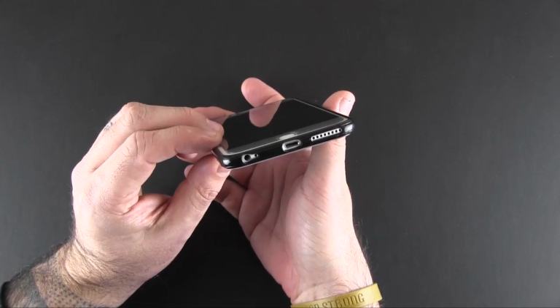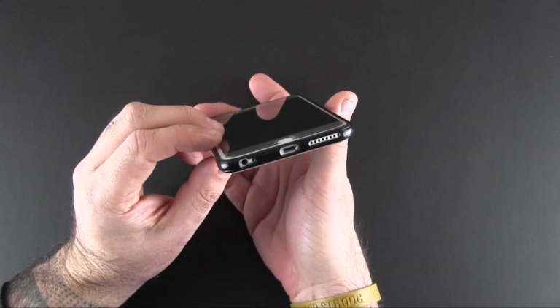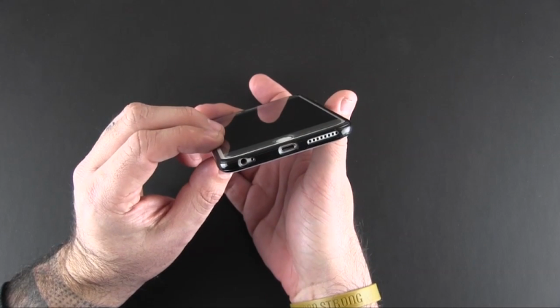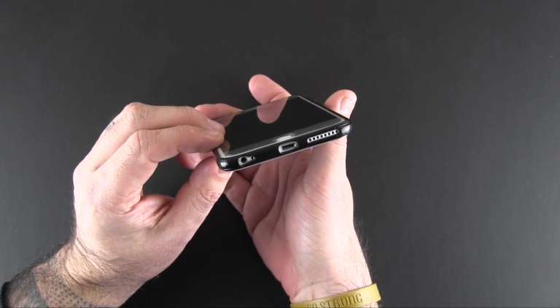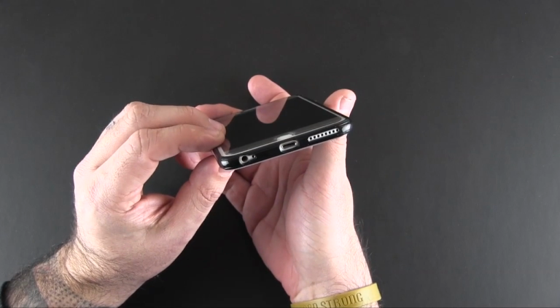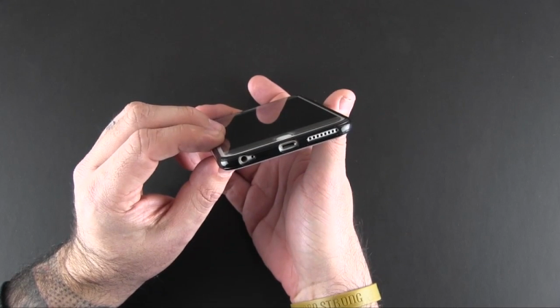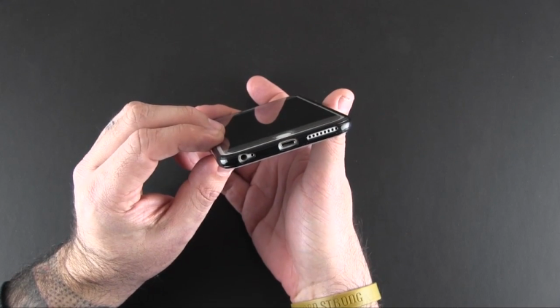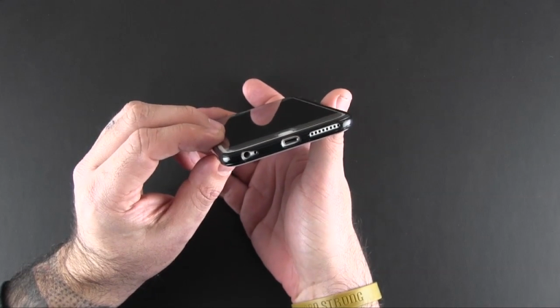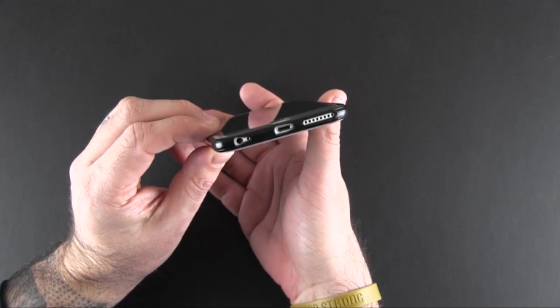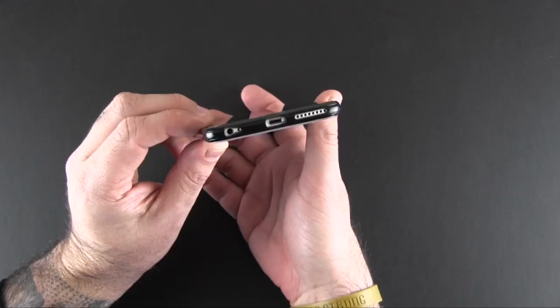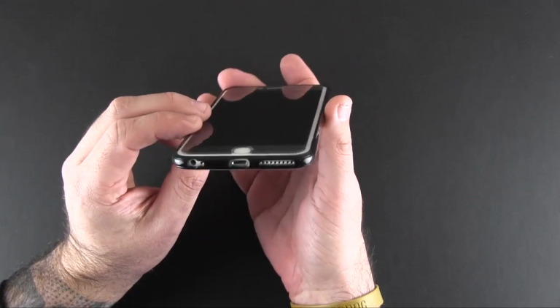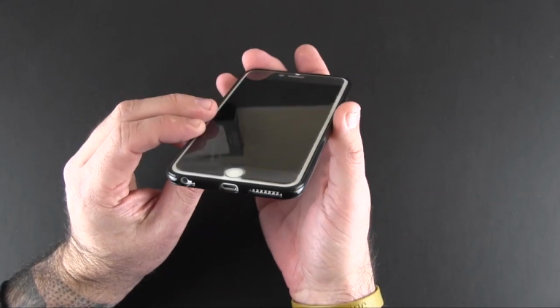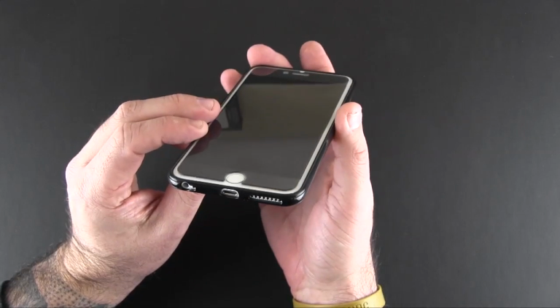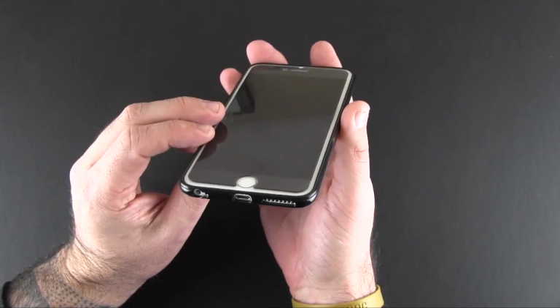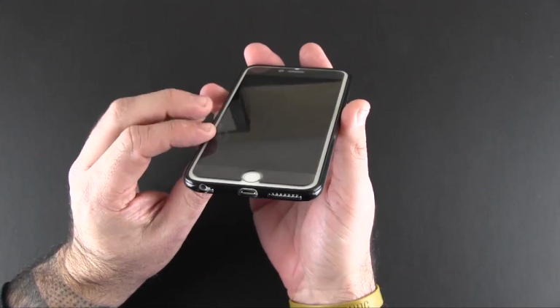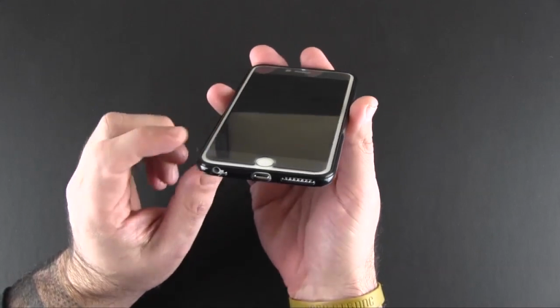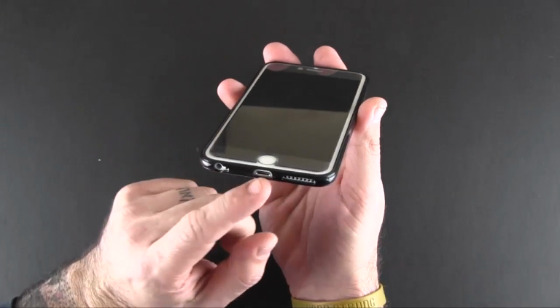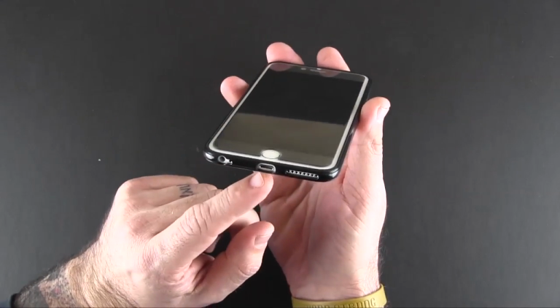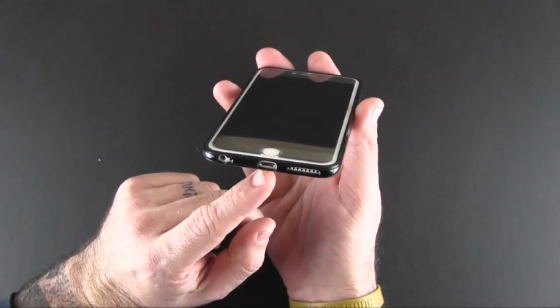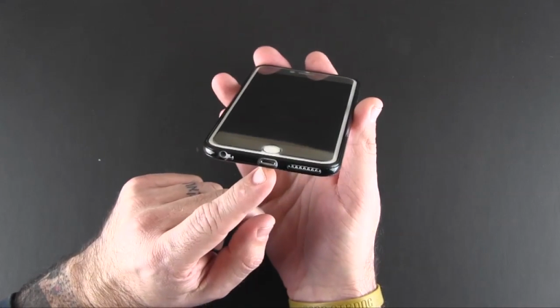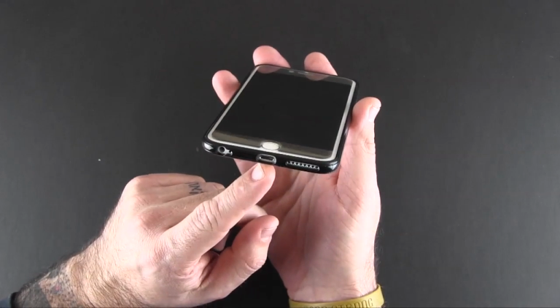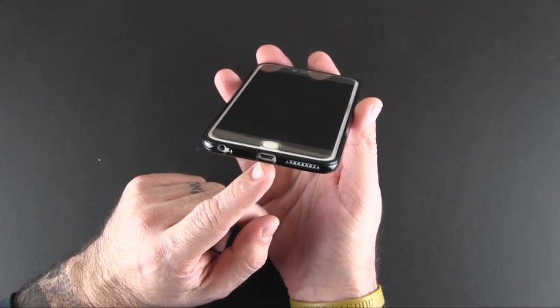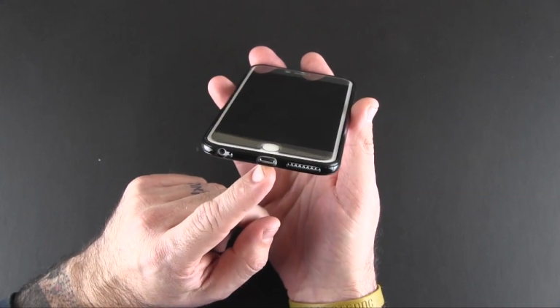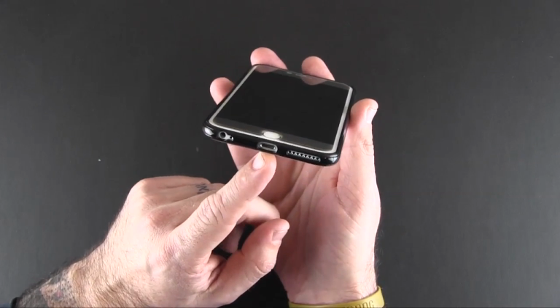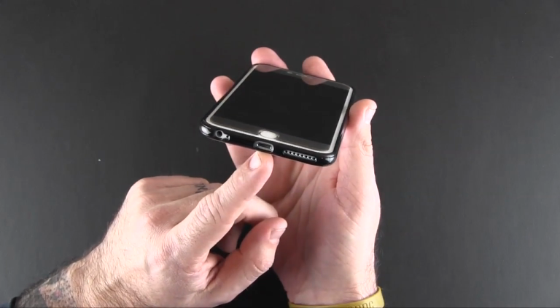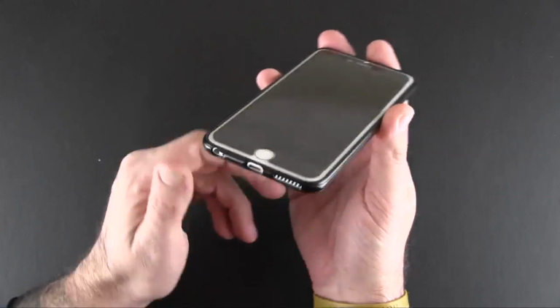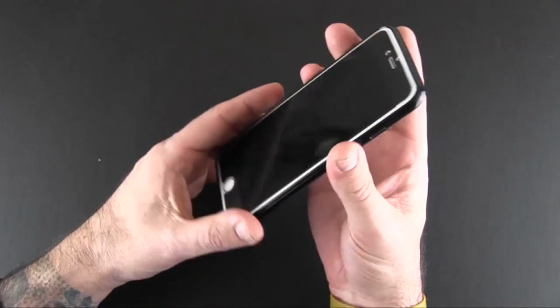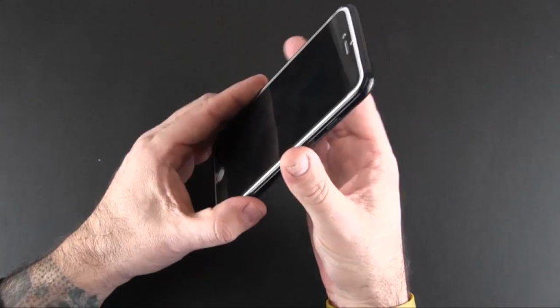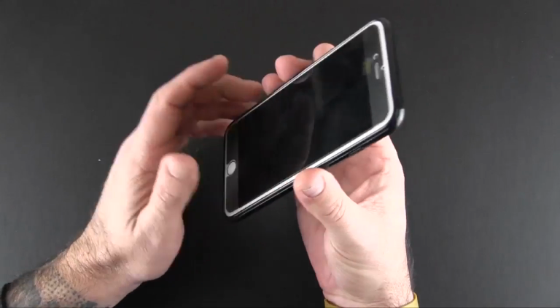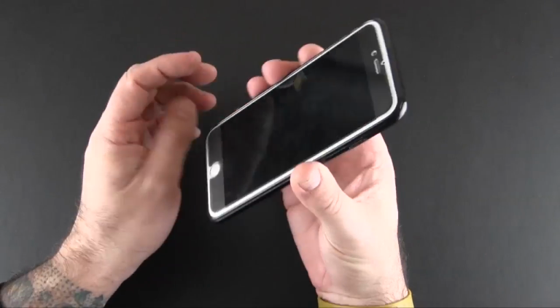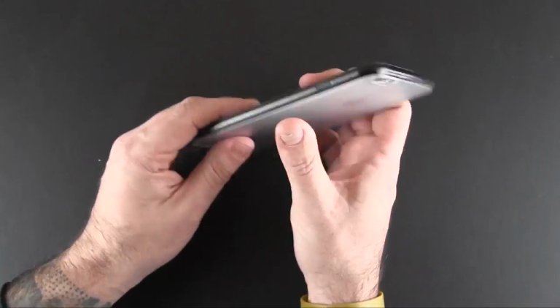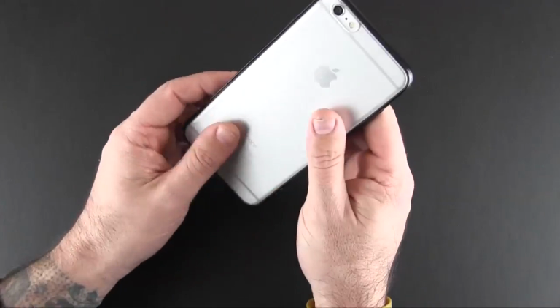On the bottom of the phone you've got cutouts for the speaker, the Lightning port, the headset jack, and the mic. These are a little on the small side, but I have a feeling that most third-party accessories should fit, as this is a pretty slim case in itself.